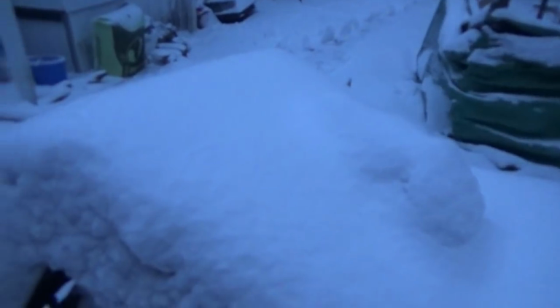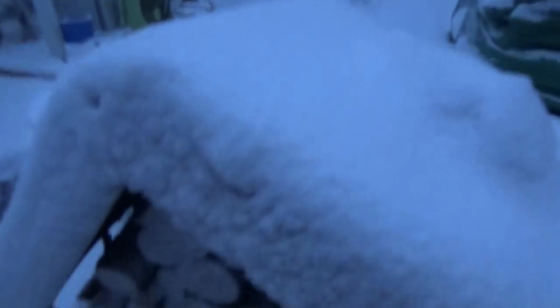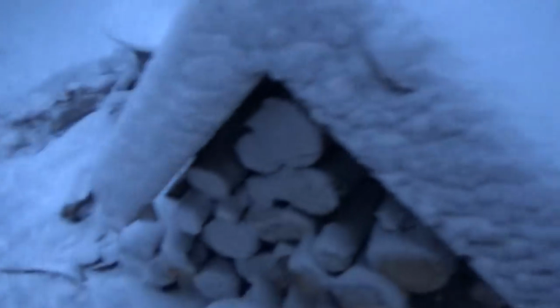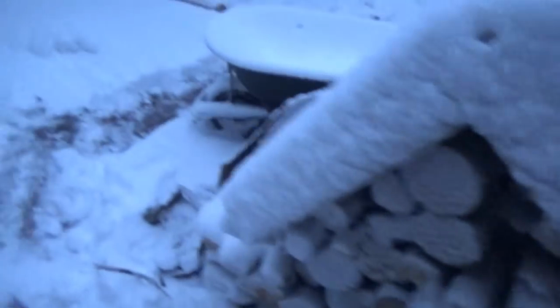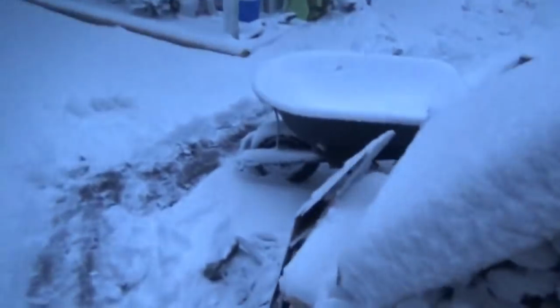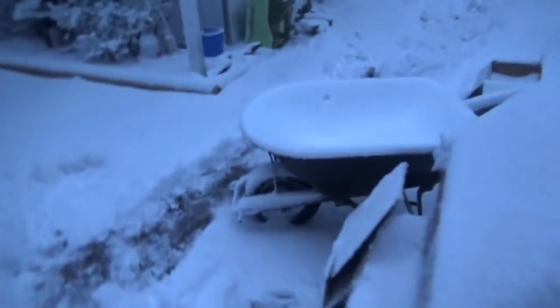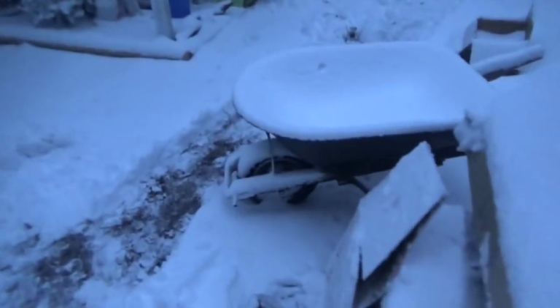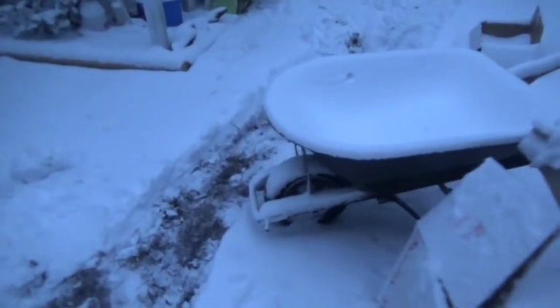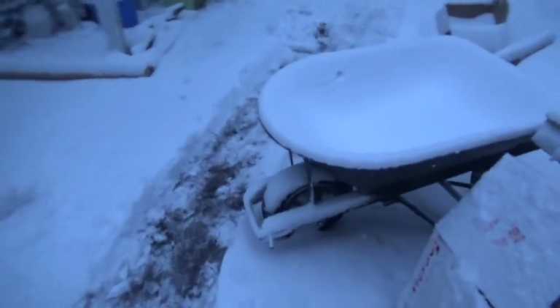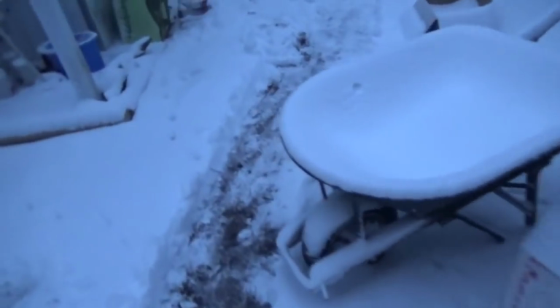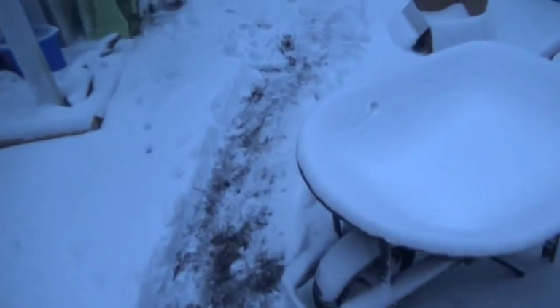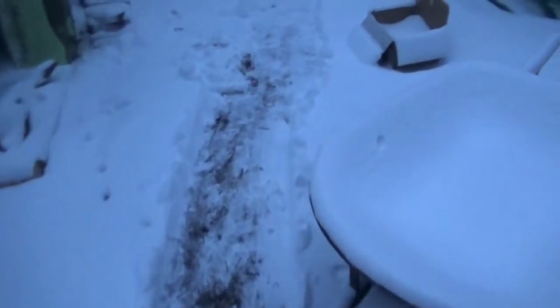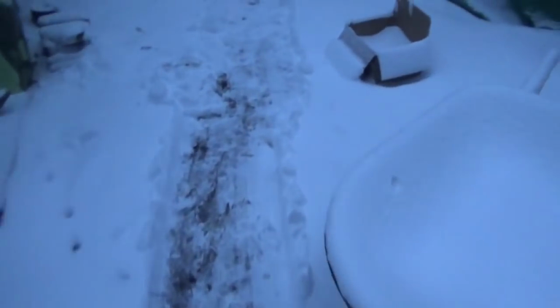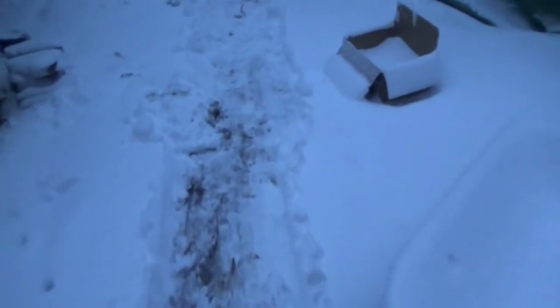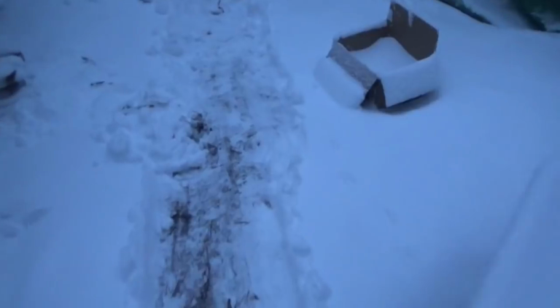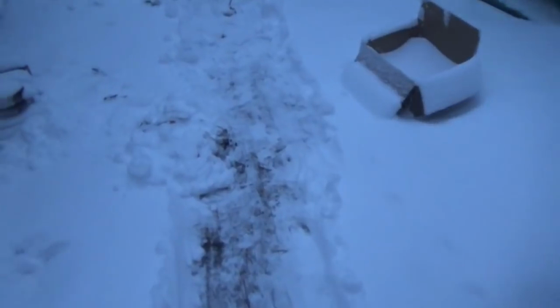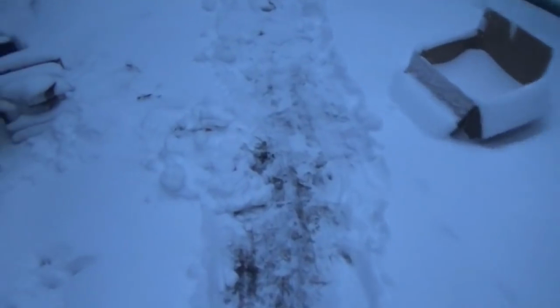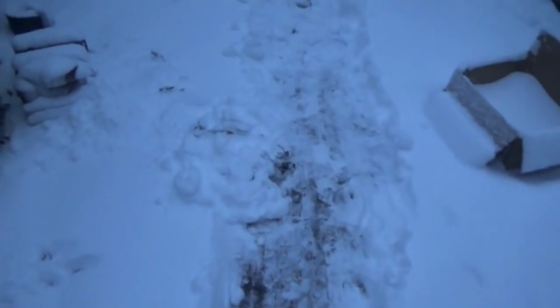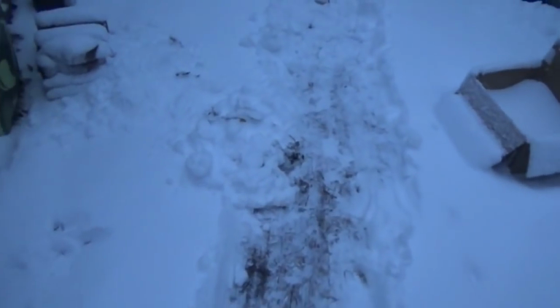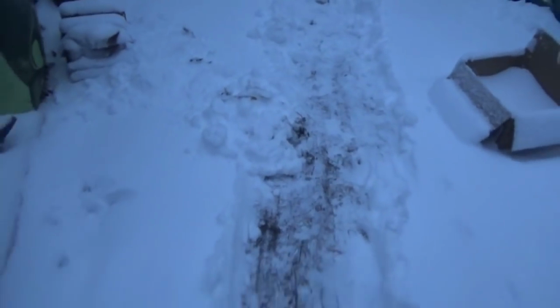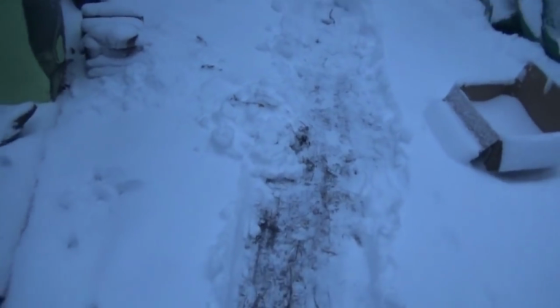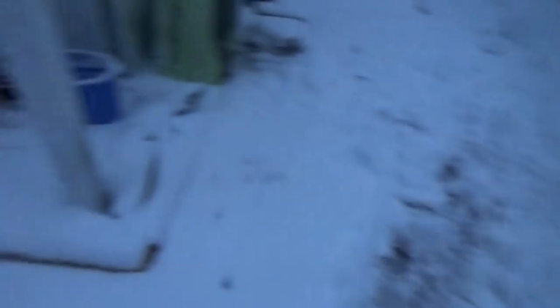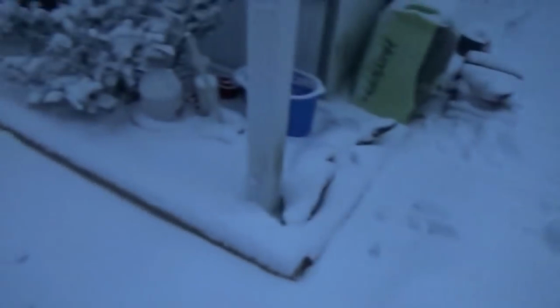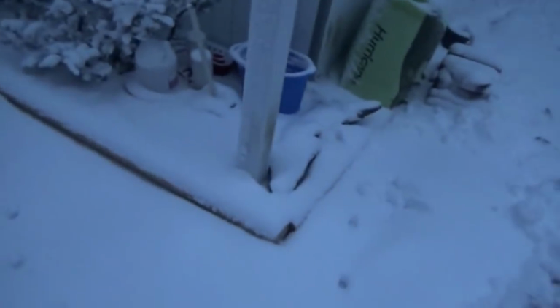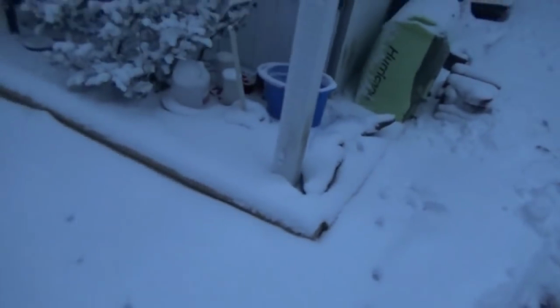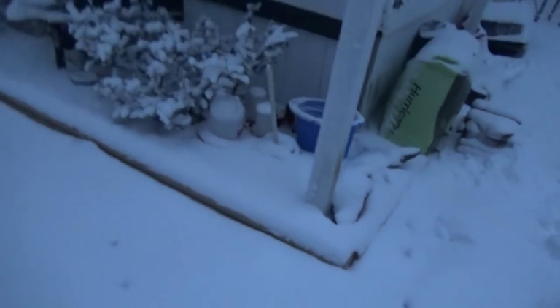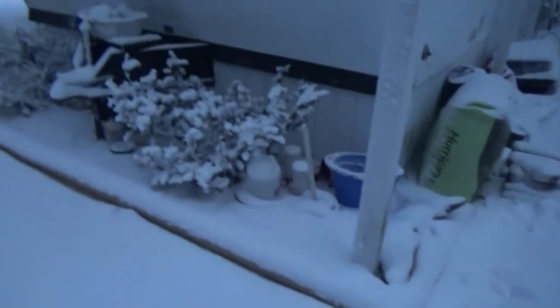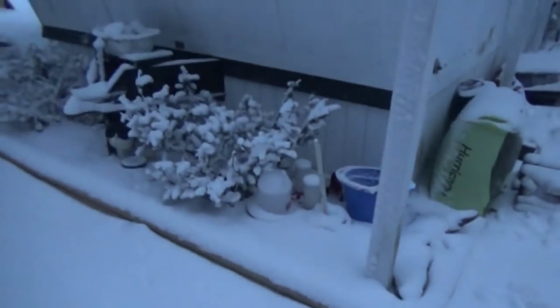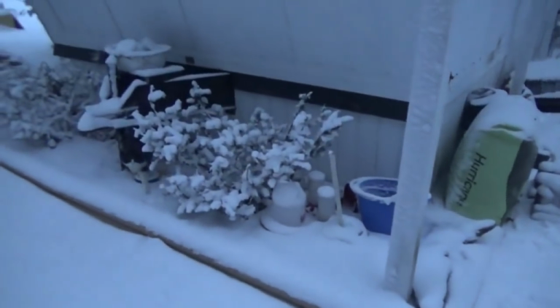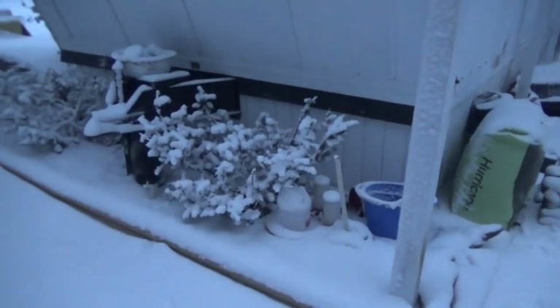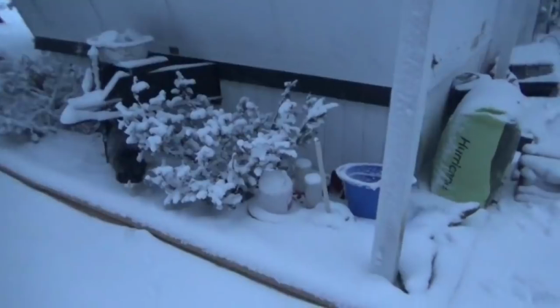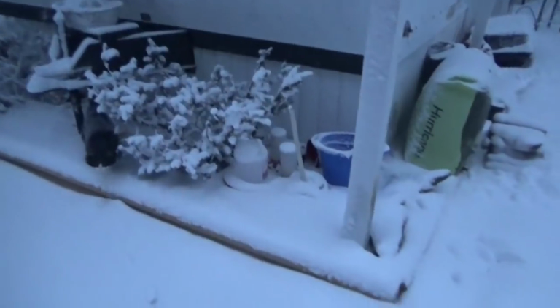Hey guys, snow update. Pufferball, where are you? Poor little Tang. It's terrible, isn't it?